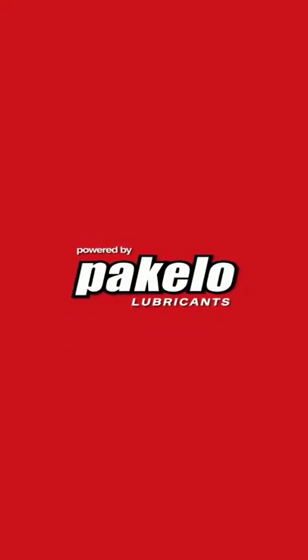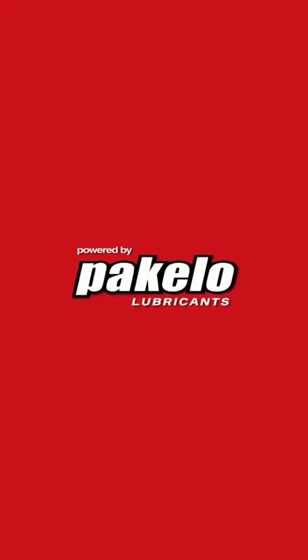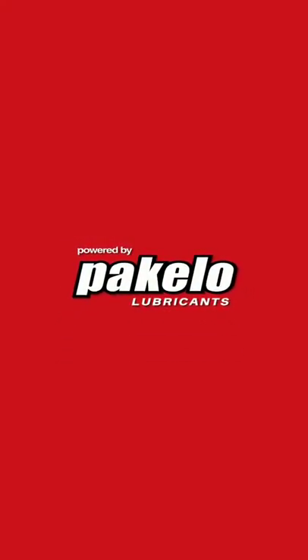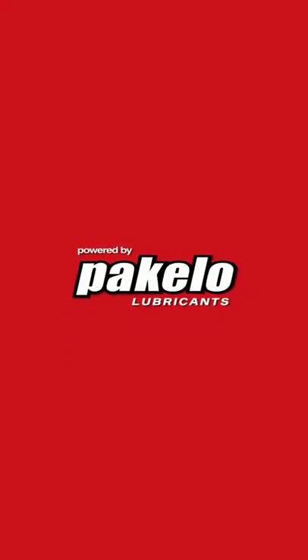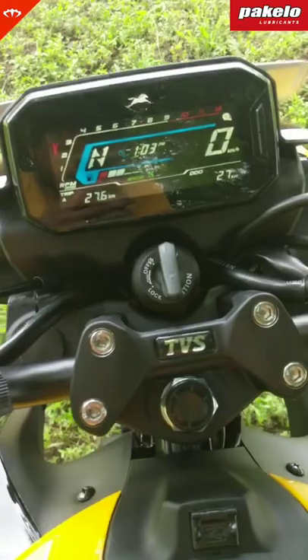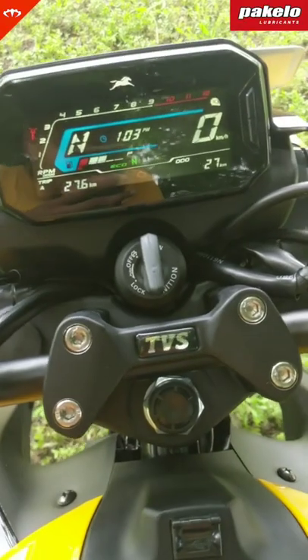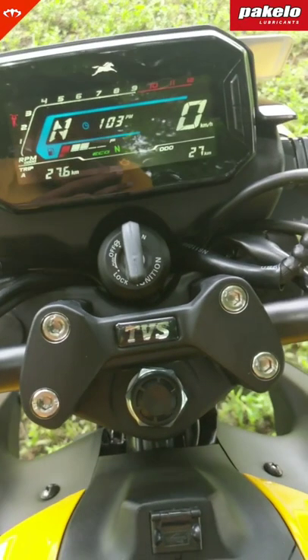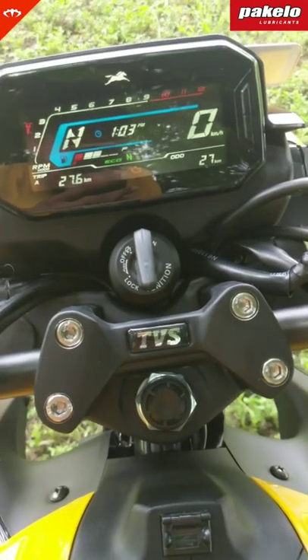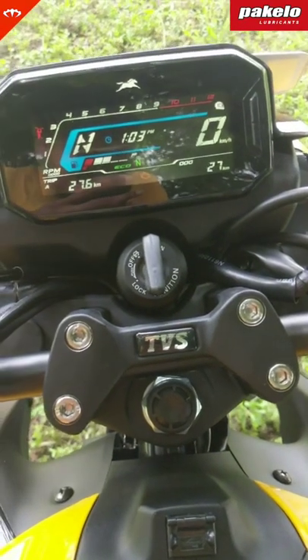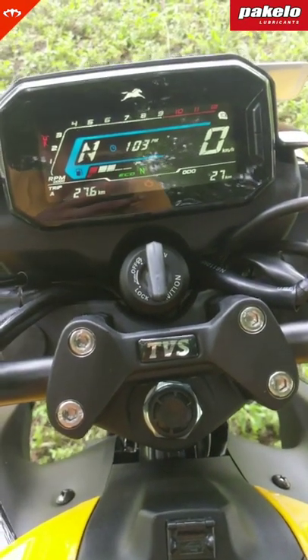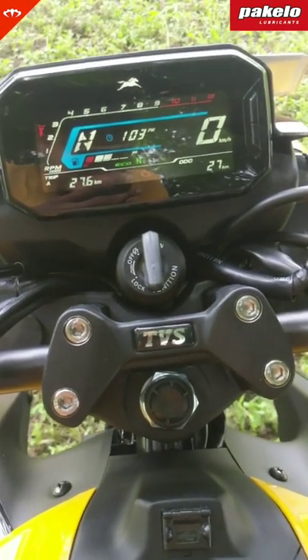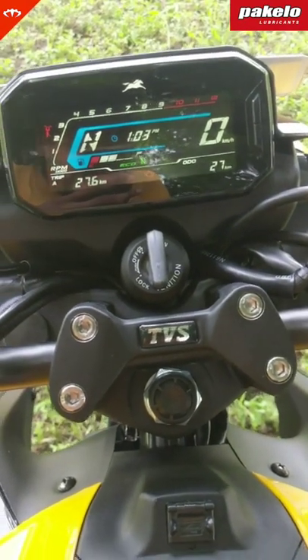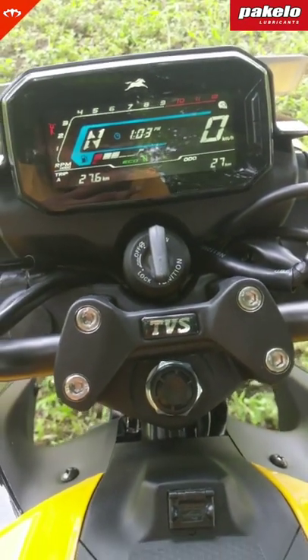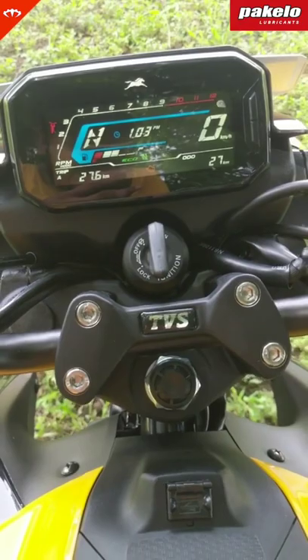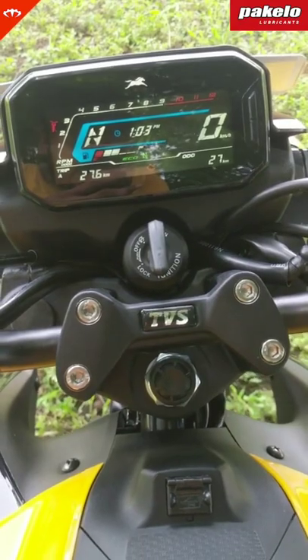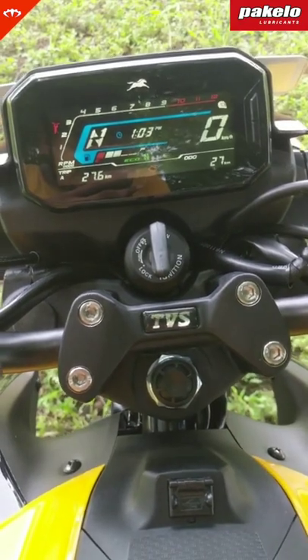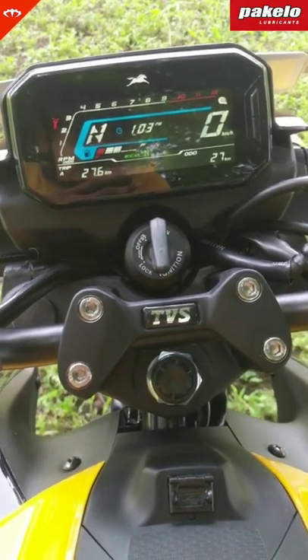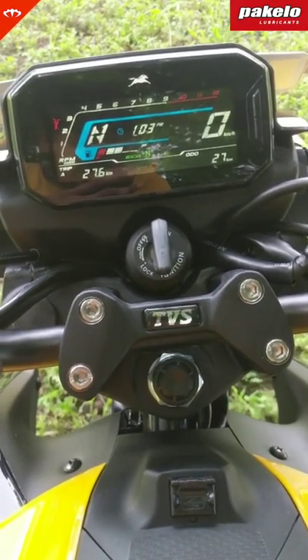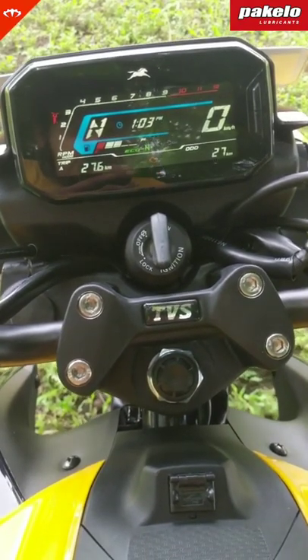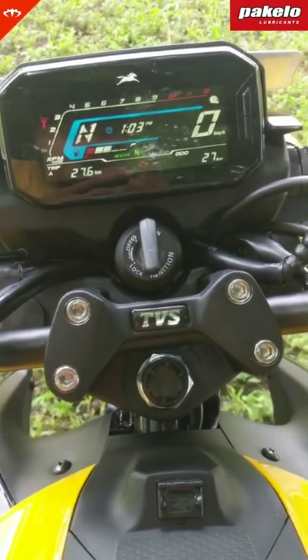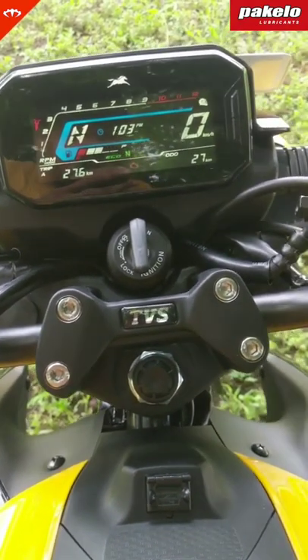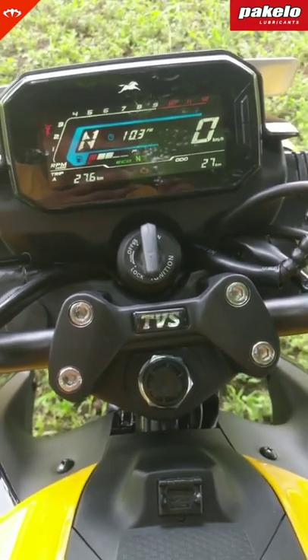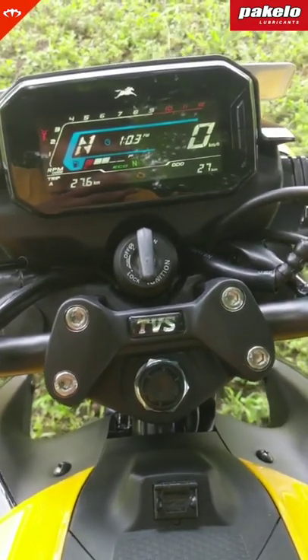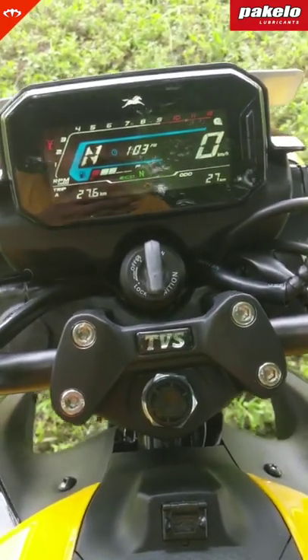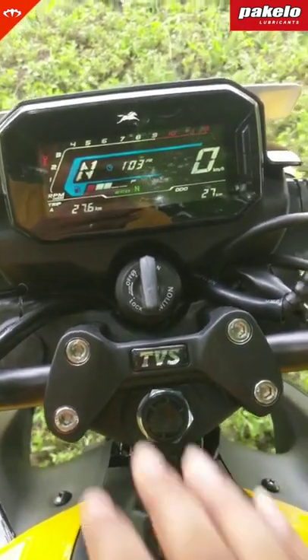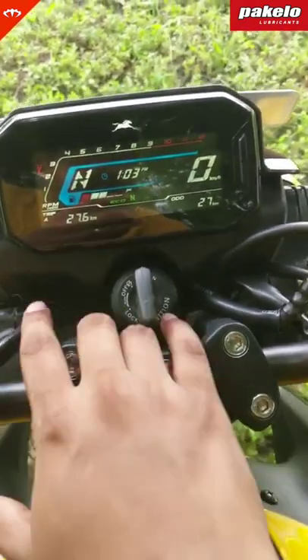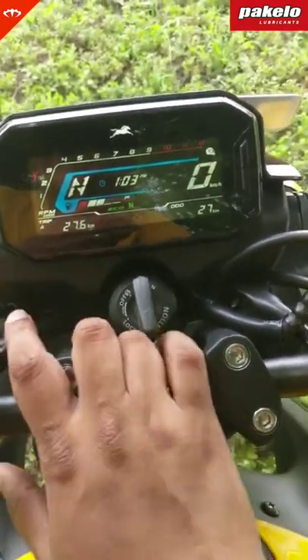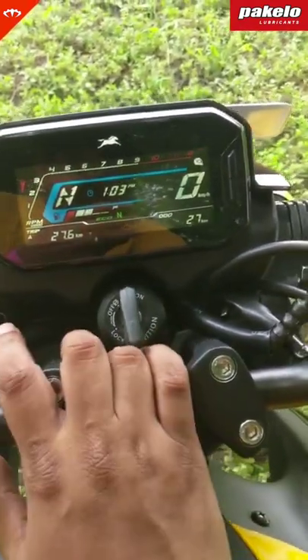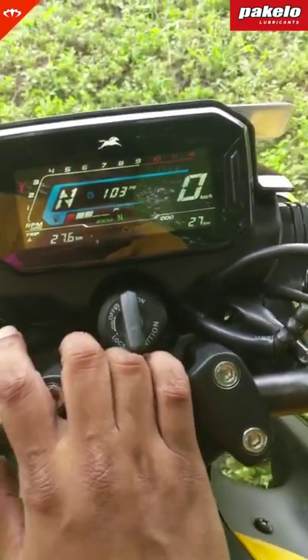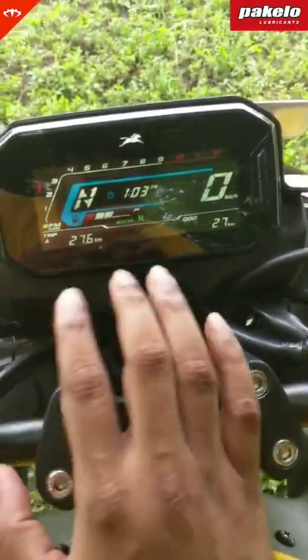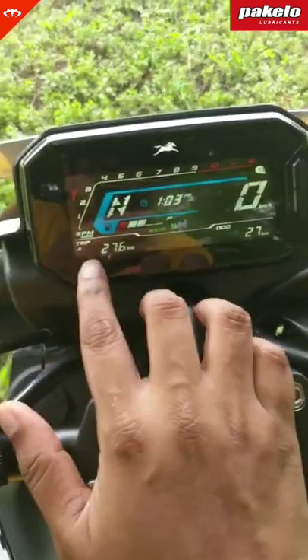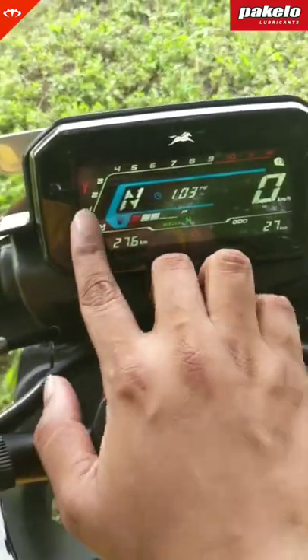This is the meter of the new TVS Raider. Looks good — a lot of information, so let's start.